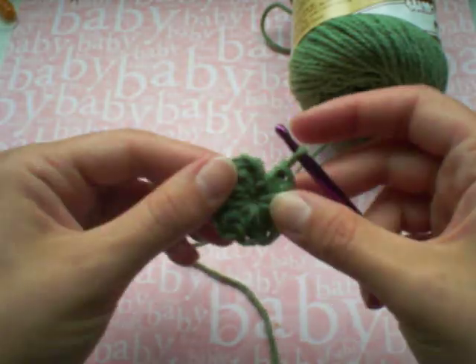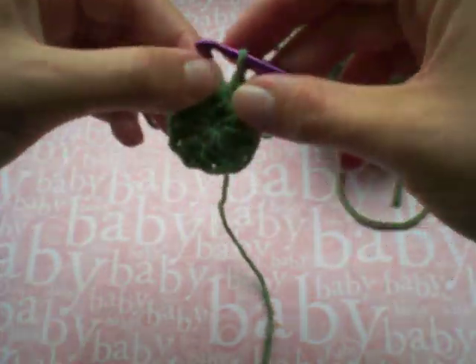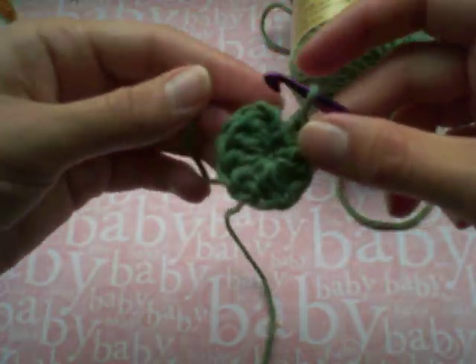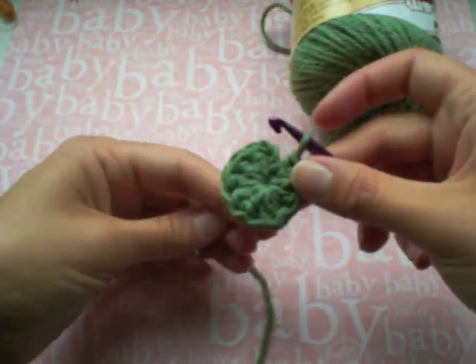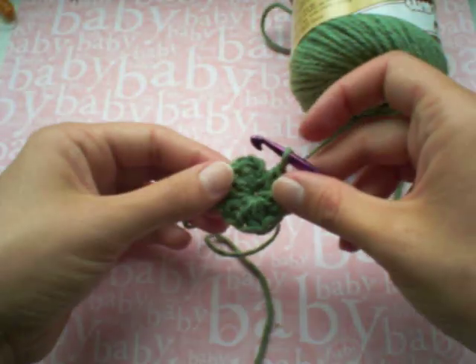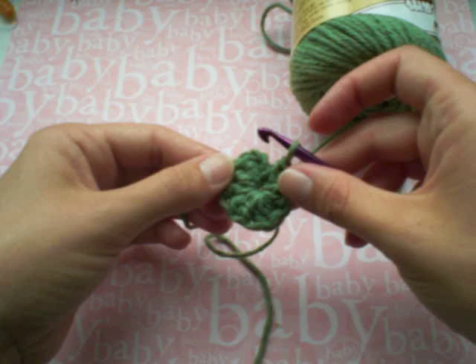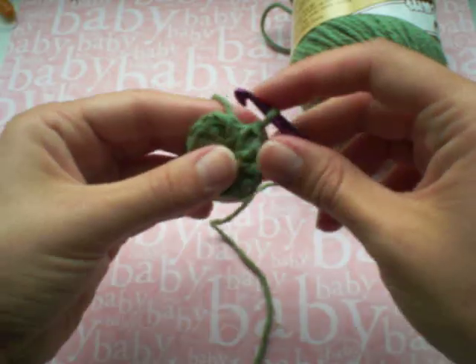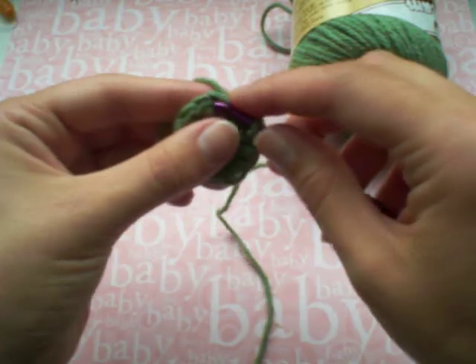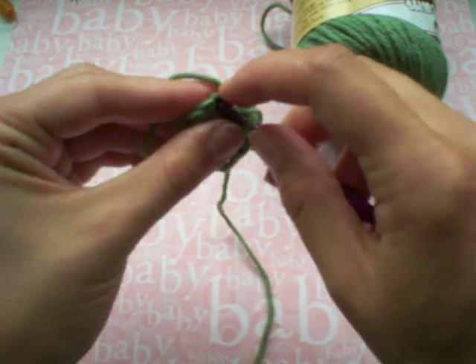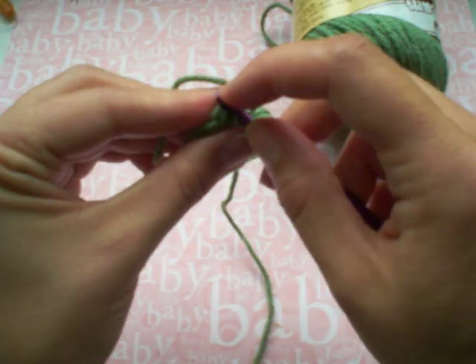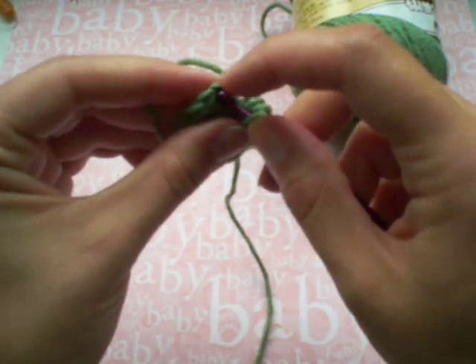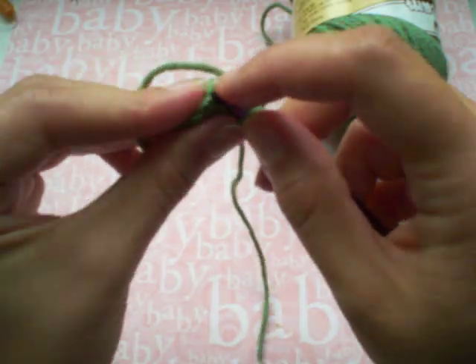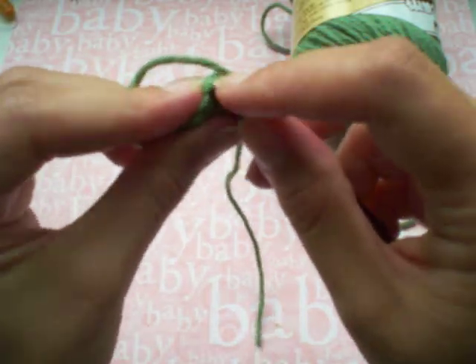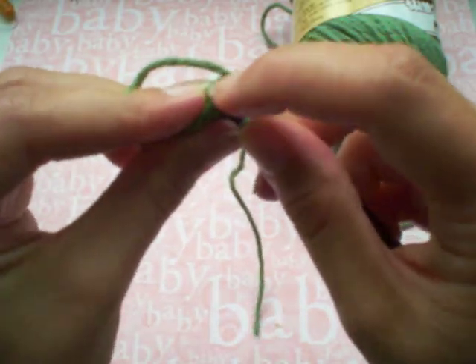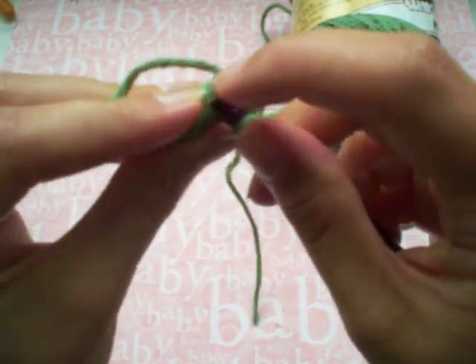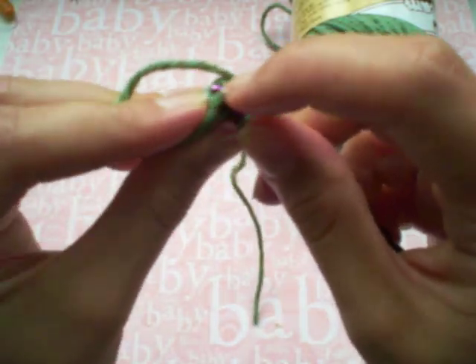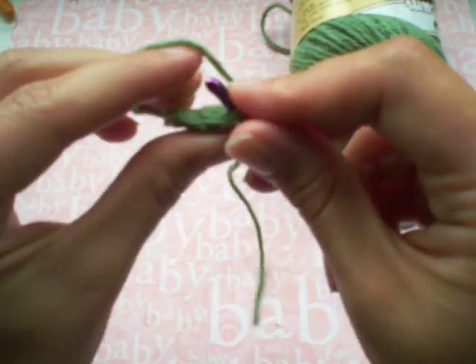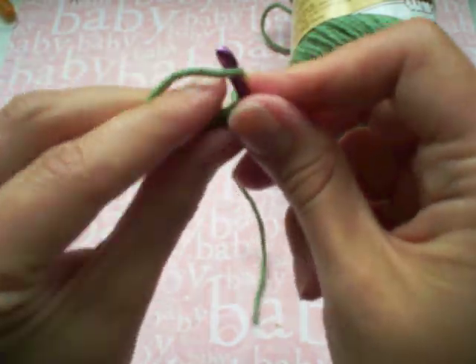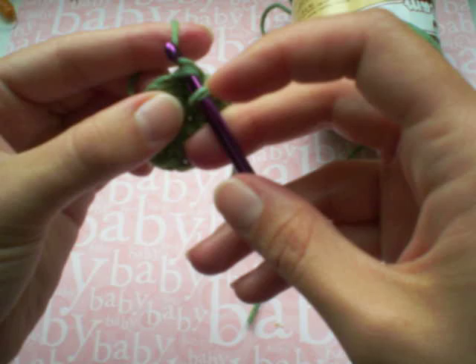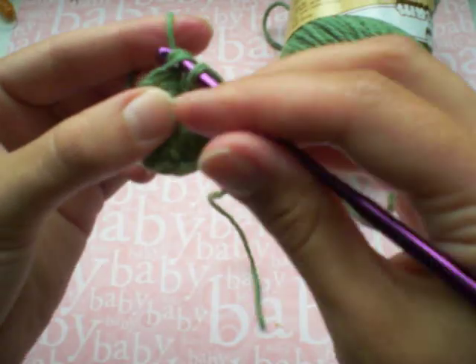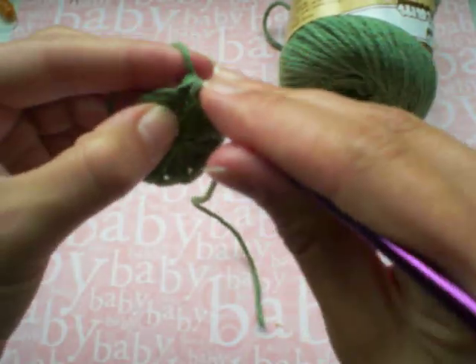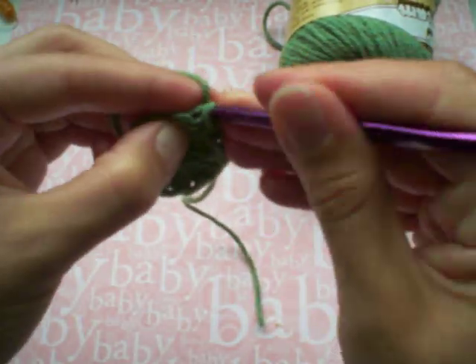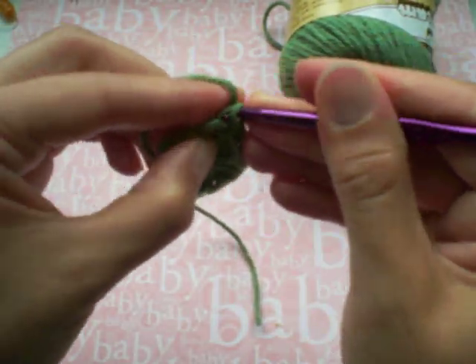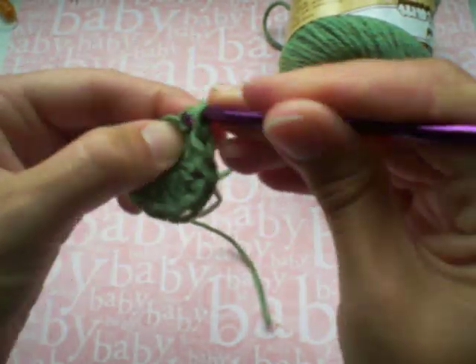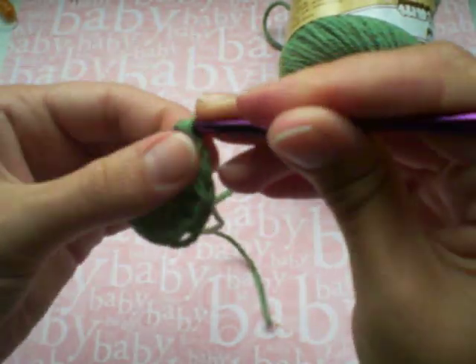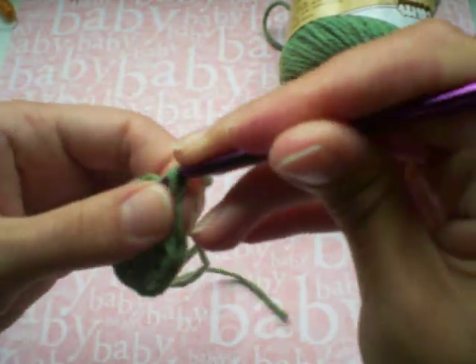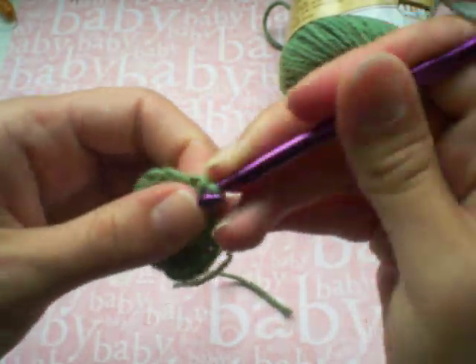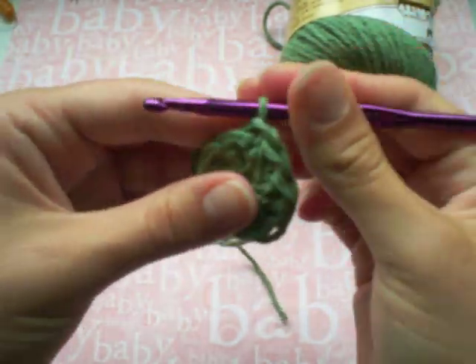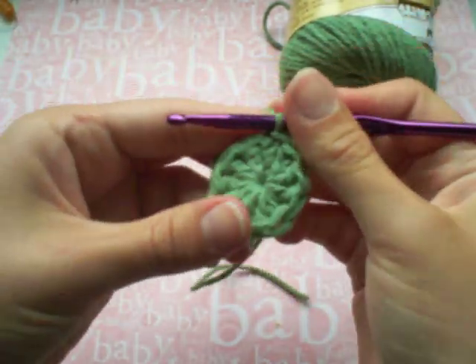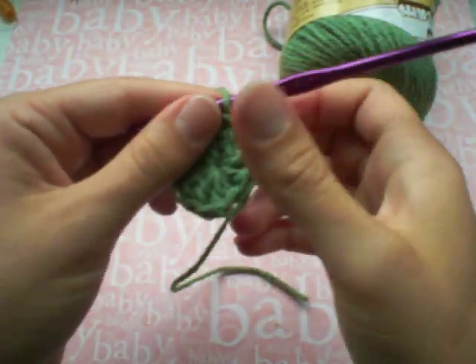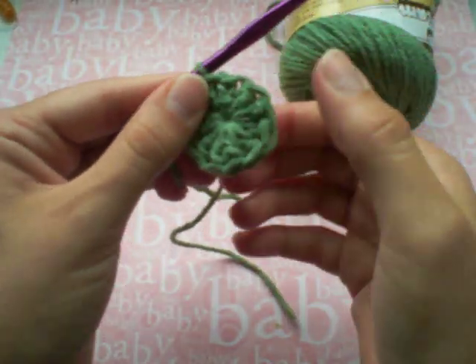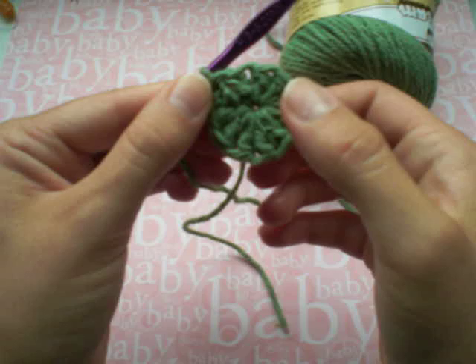So now I've got a nice tight circle here and I'm just going to go into the first stitch in my row and join it to the last stitch with a little slip stitch.